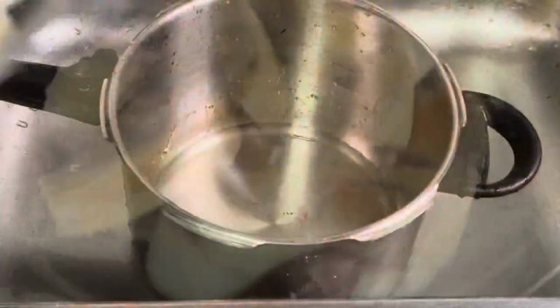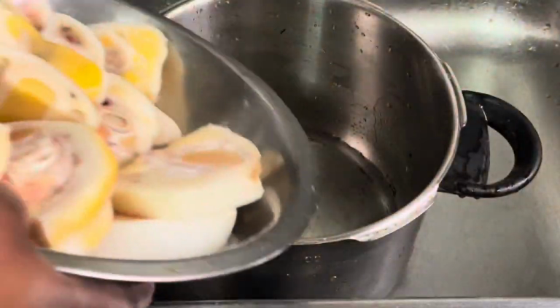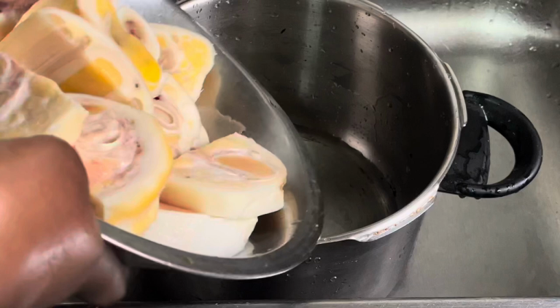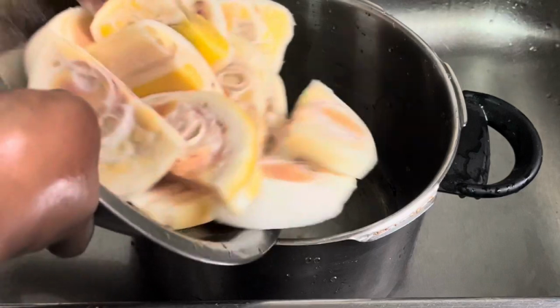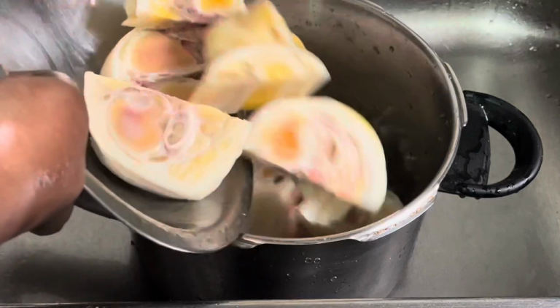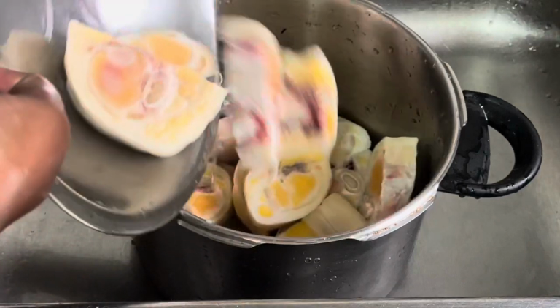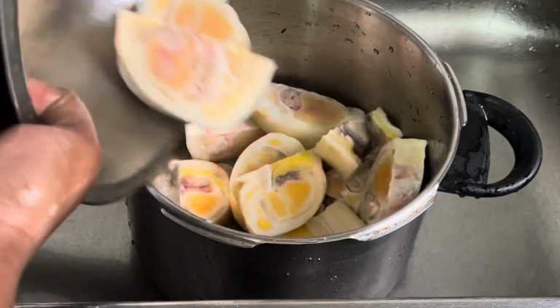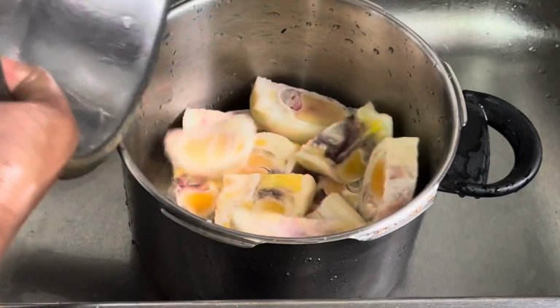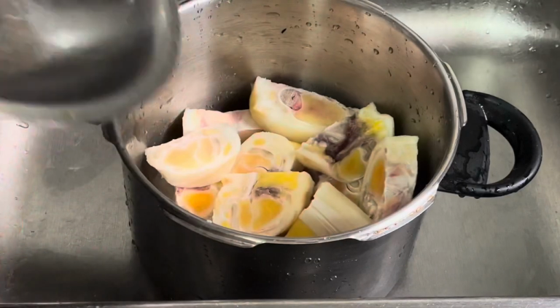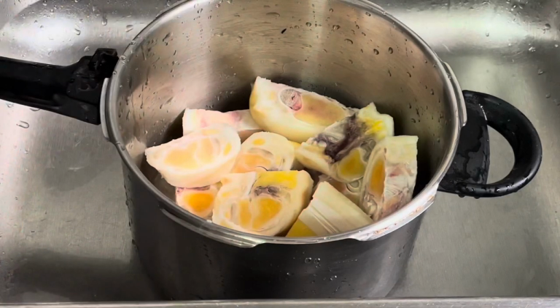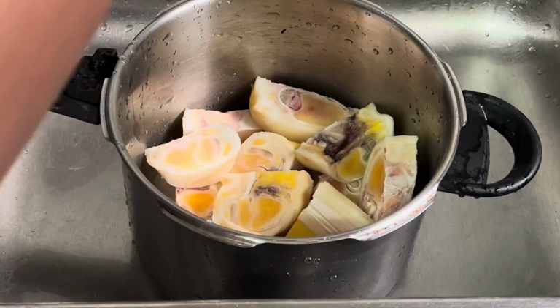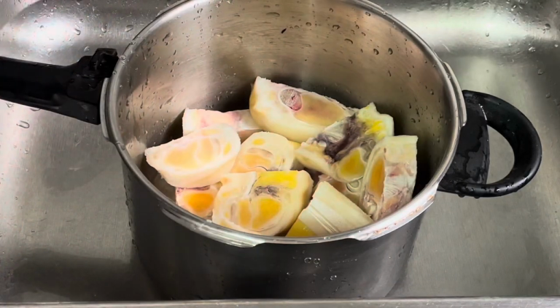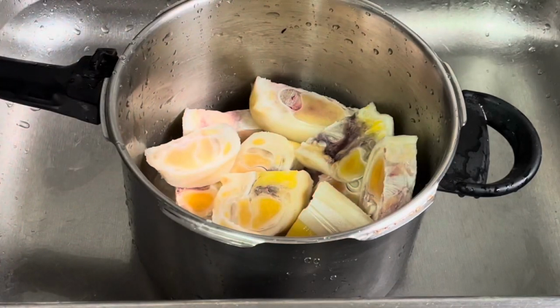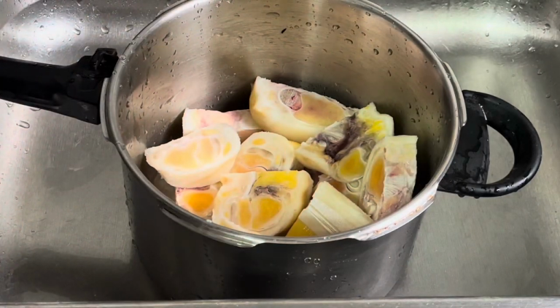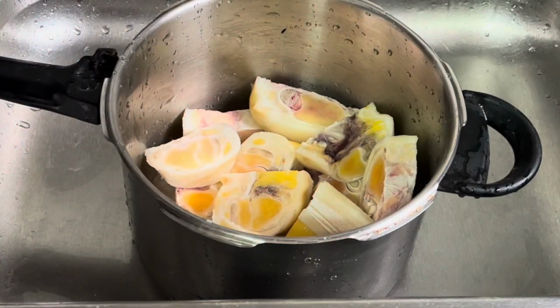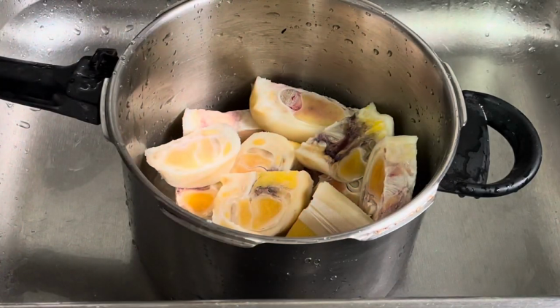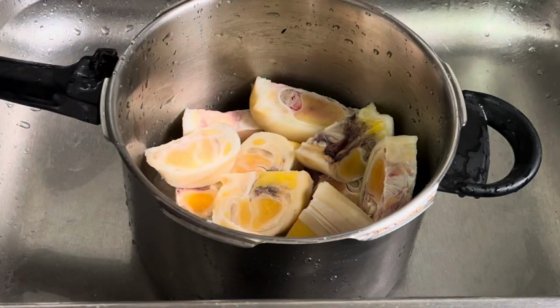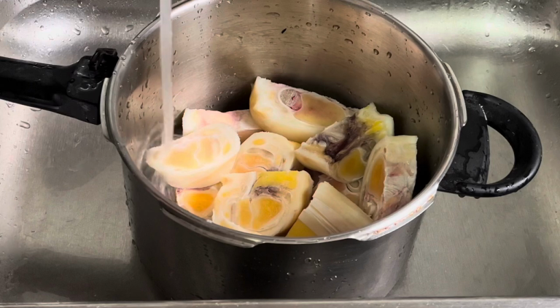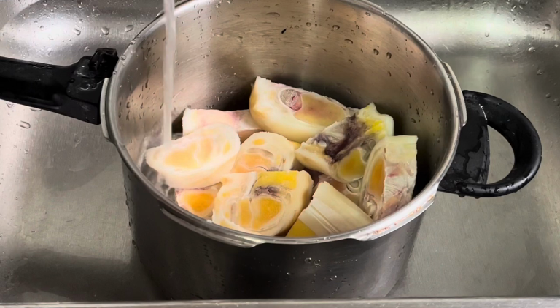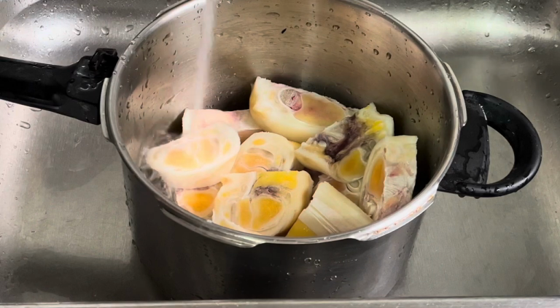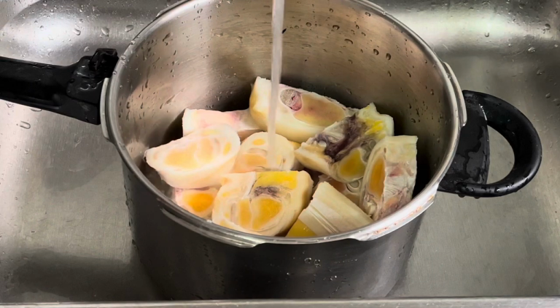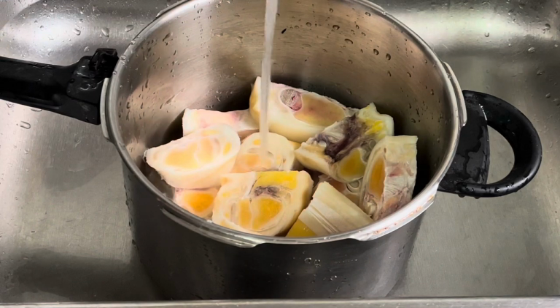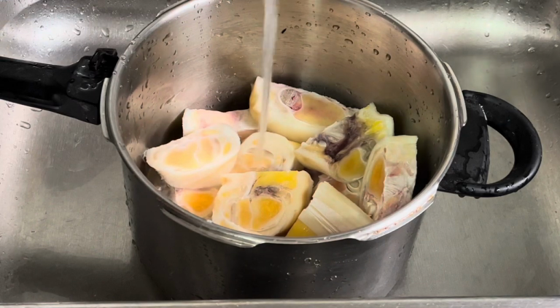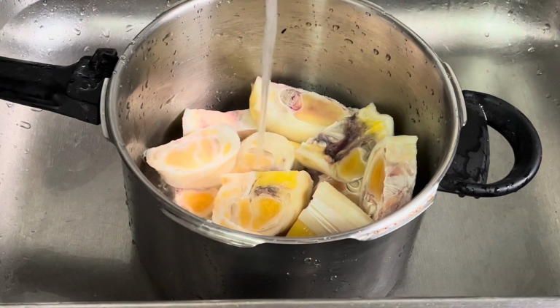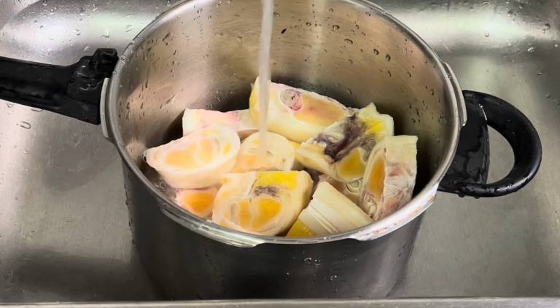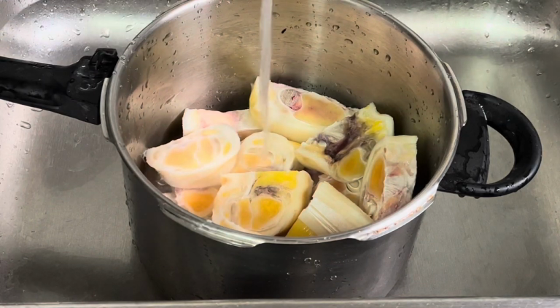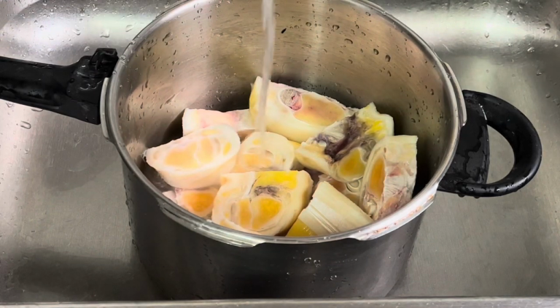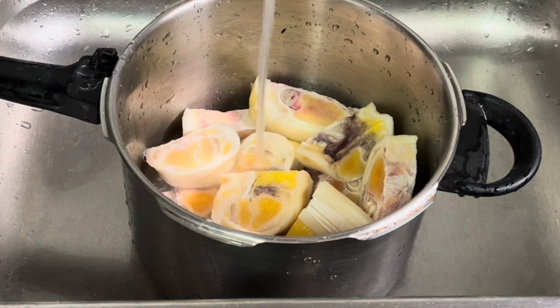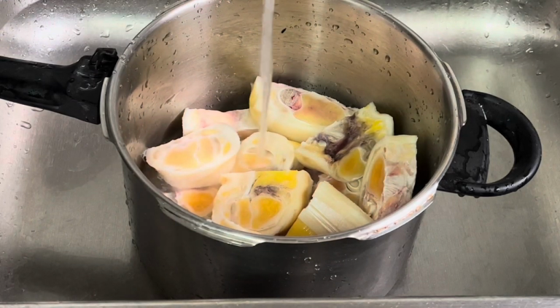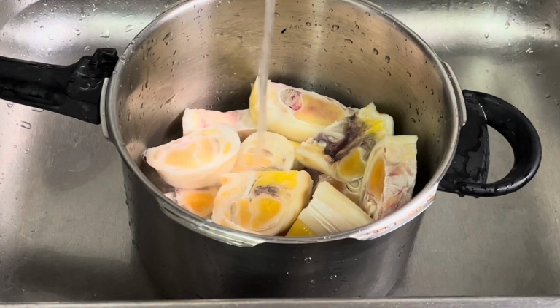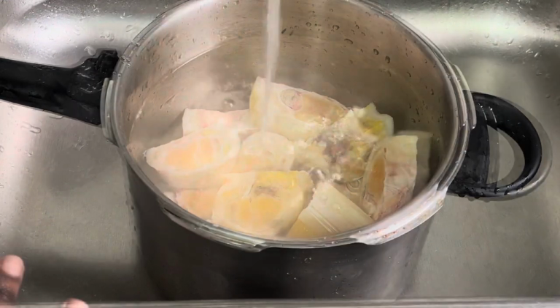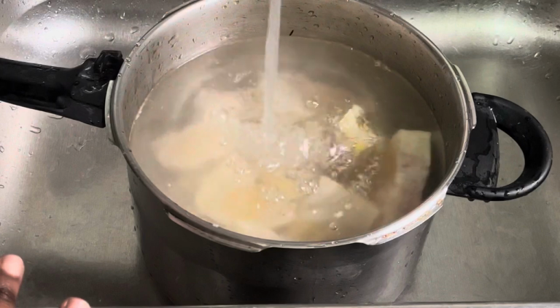When working with cow heel you need a pressure cooker — I mean, it's the heel of the cow, it's hard. You need a pressure cooker to pressure the meat to get it nice and tender, and that should take you about half an hour or so.